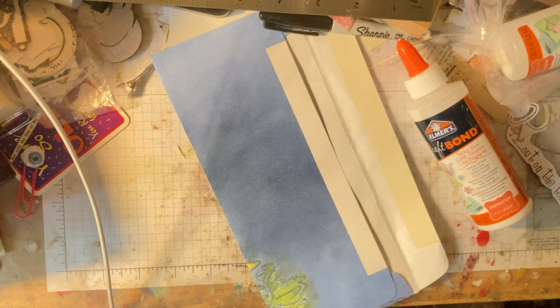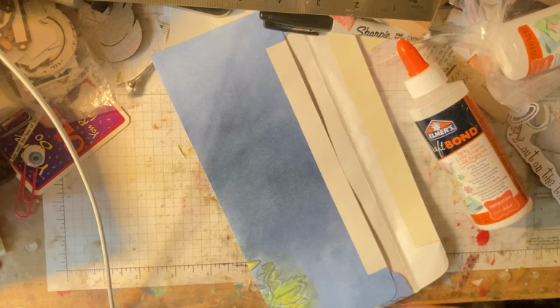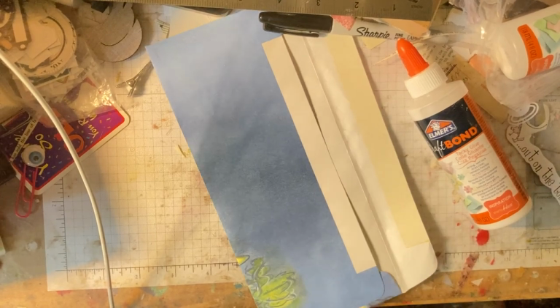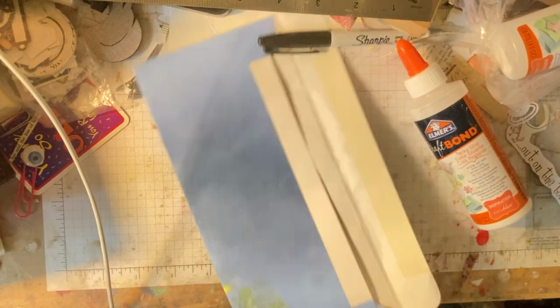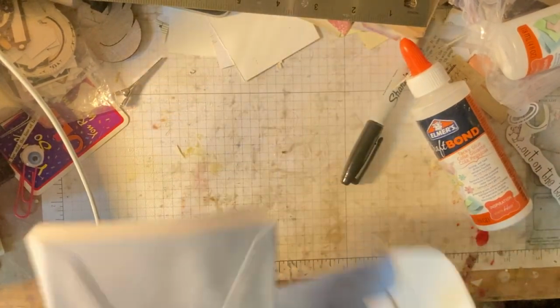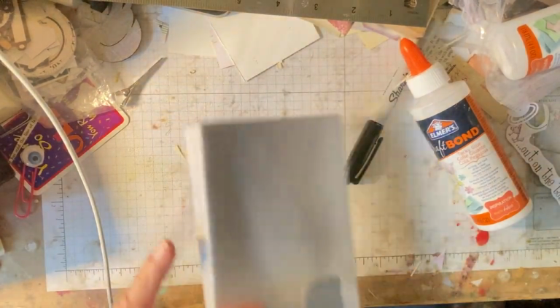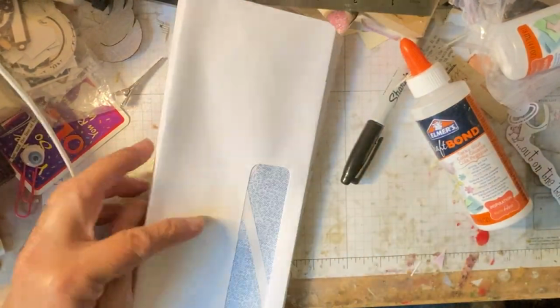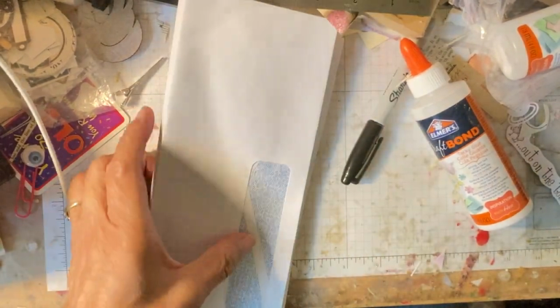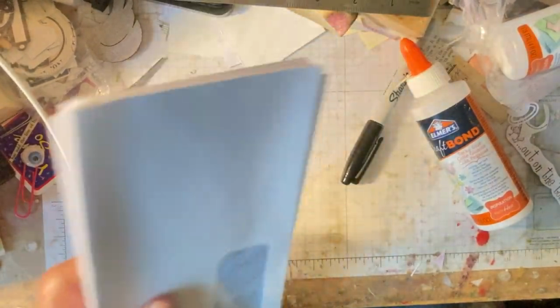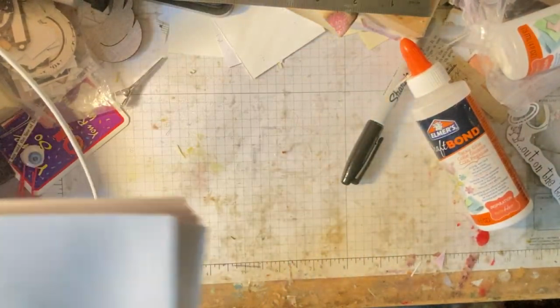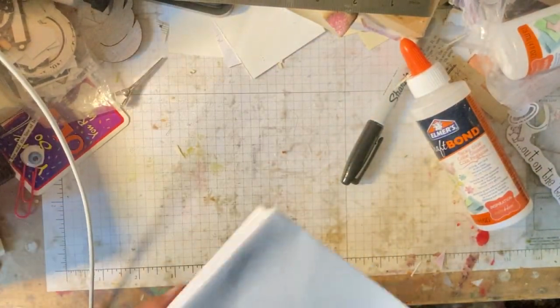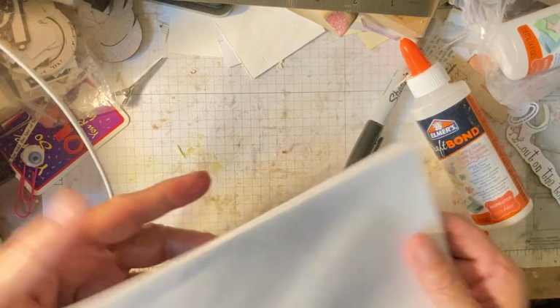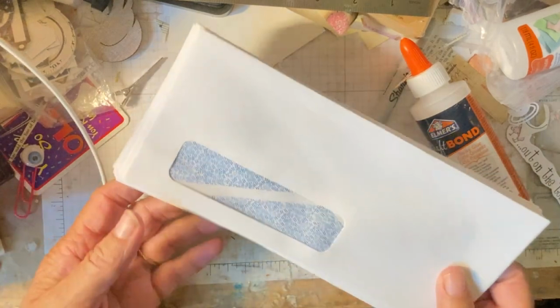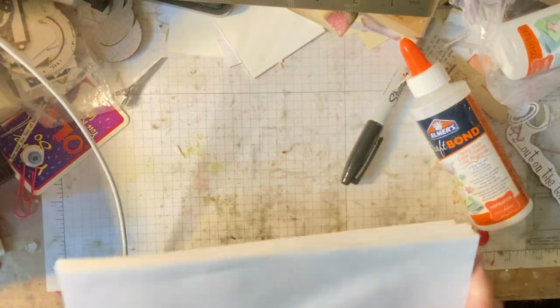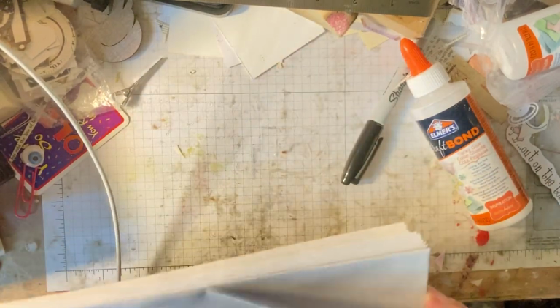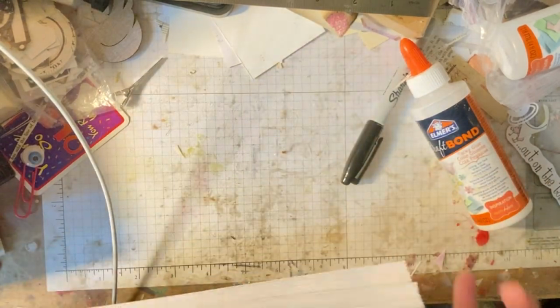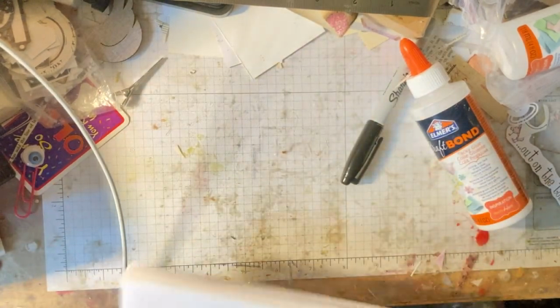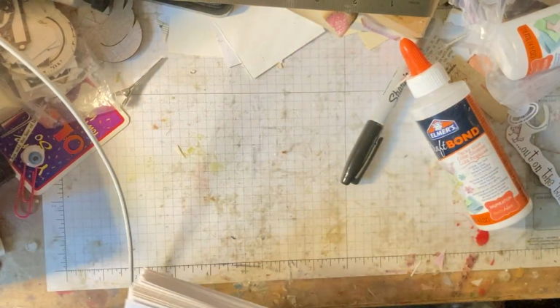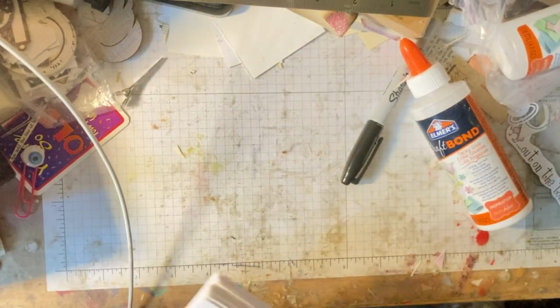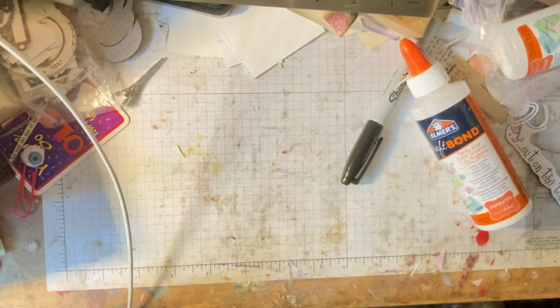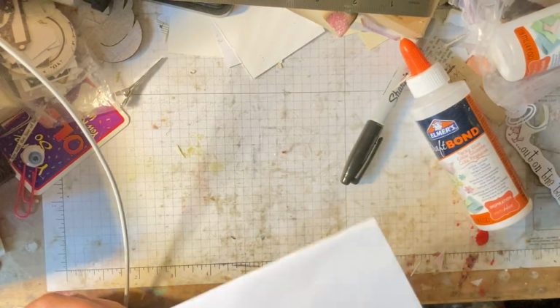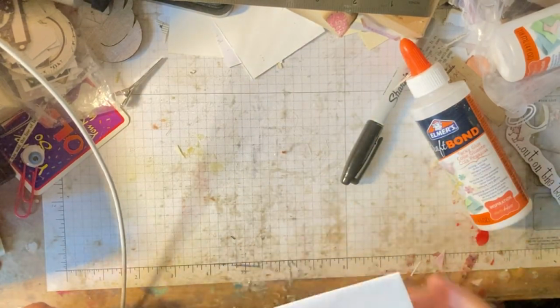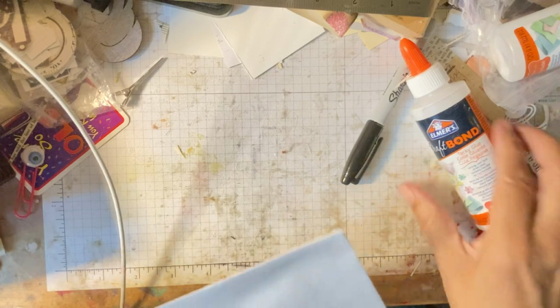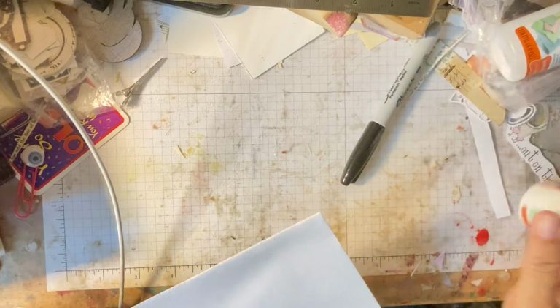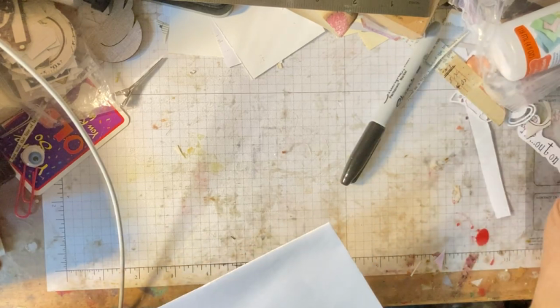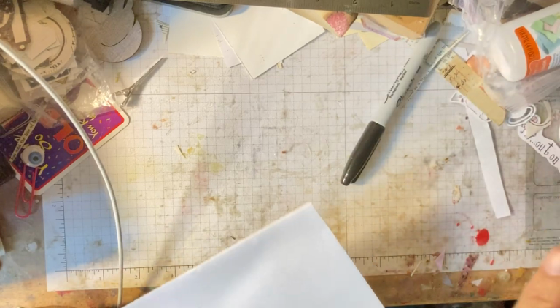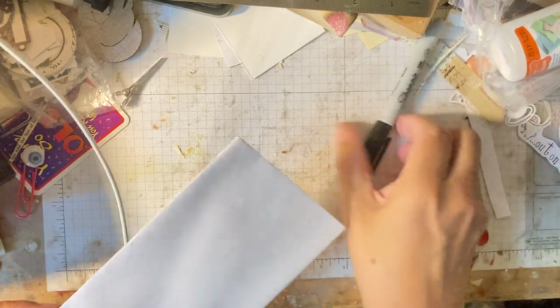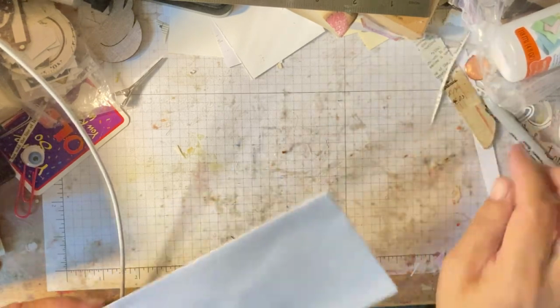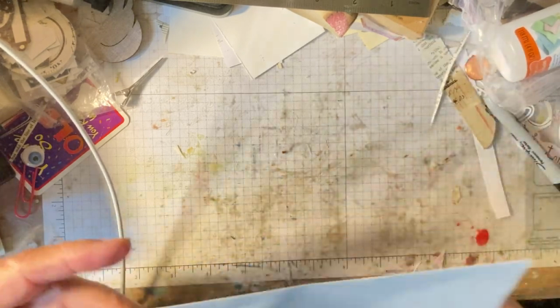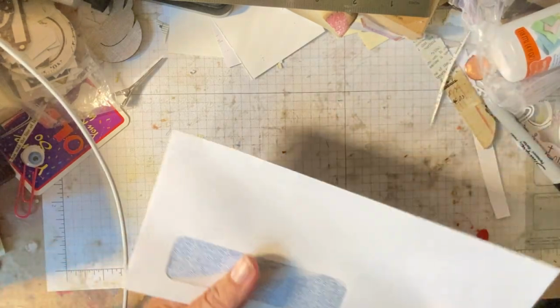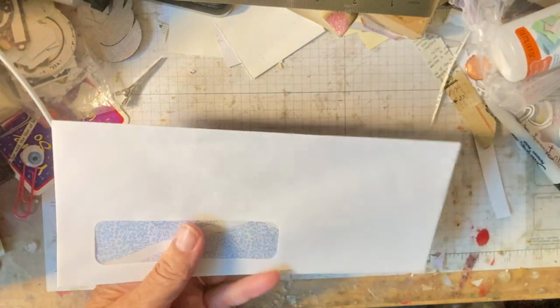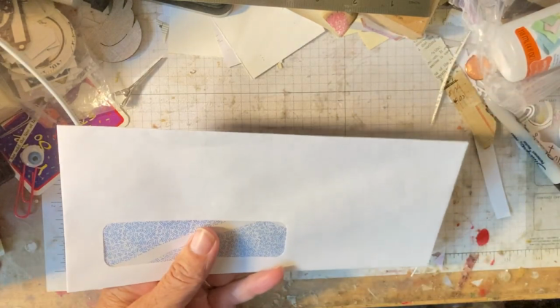Hello everybody, I'm back. I've got some envelopes that I found at a yard sale — I think I told you this in the first video. So this is video number two.